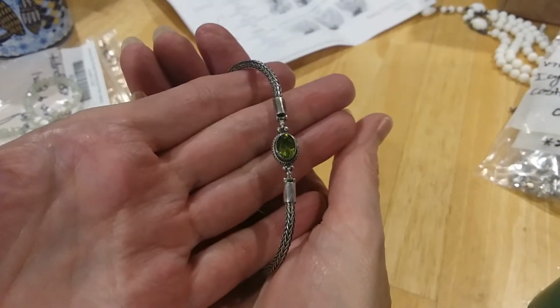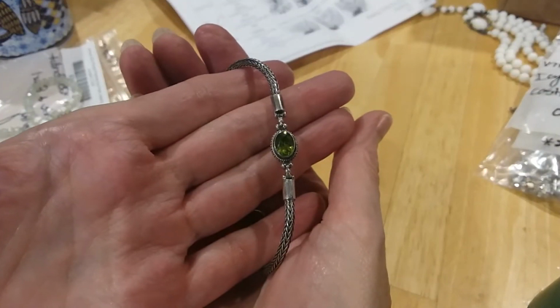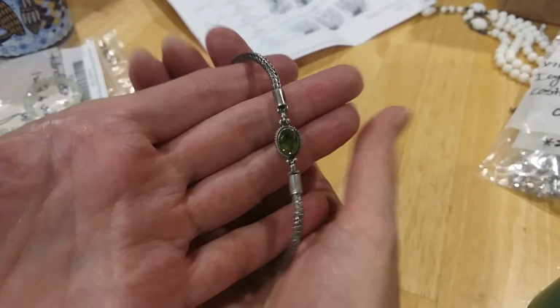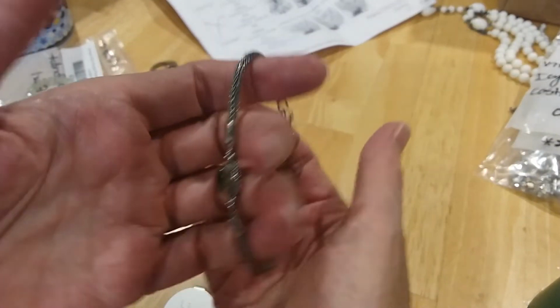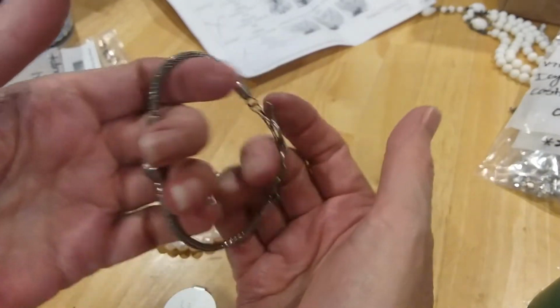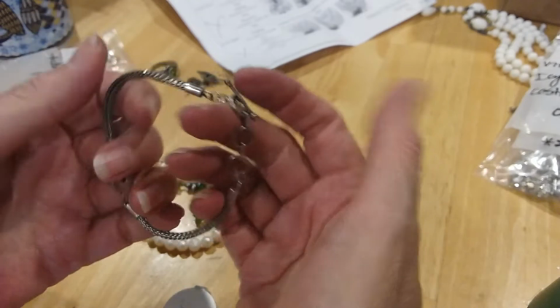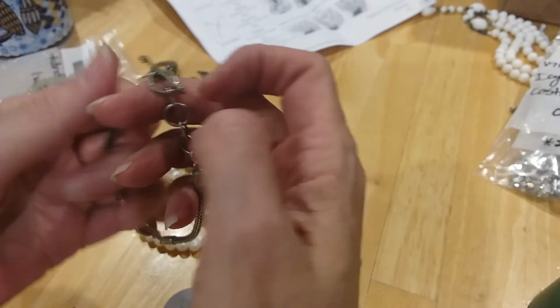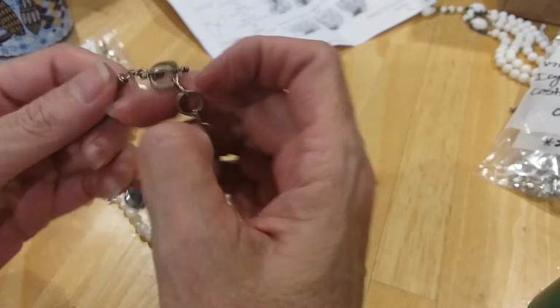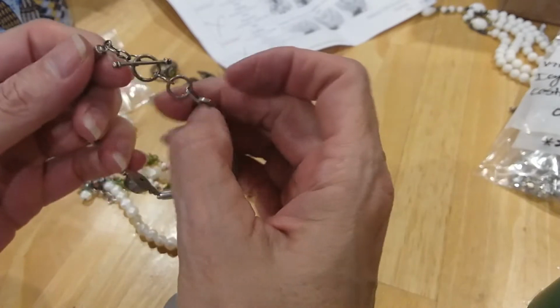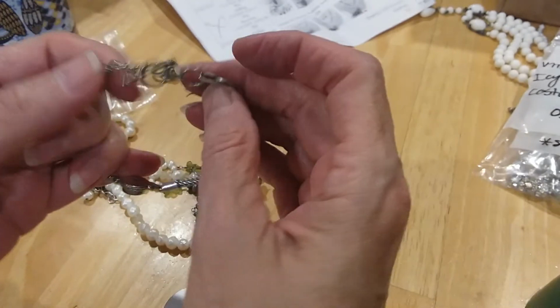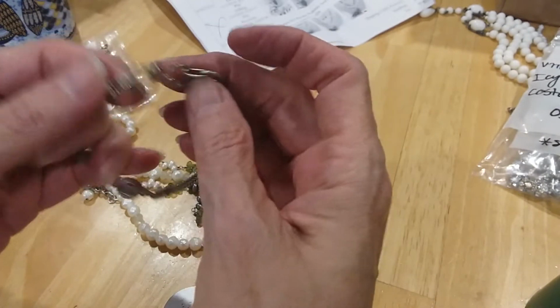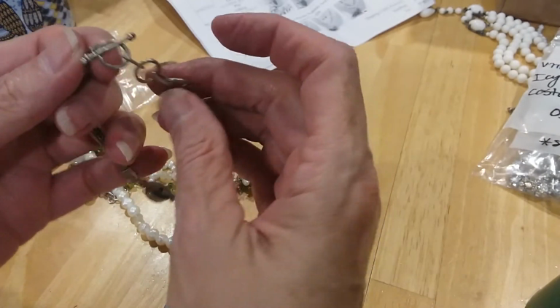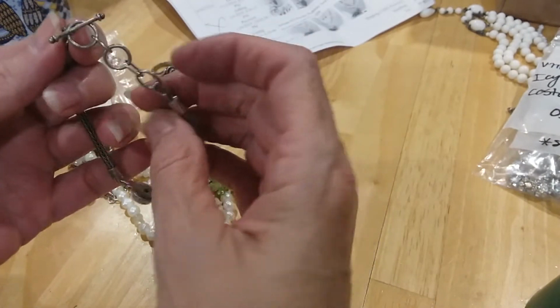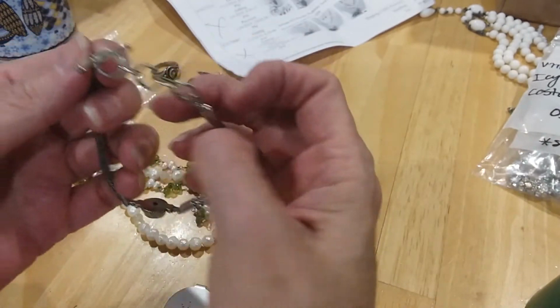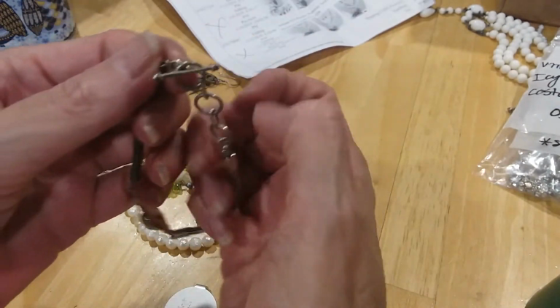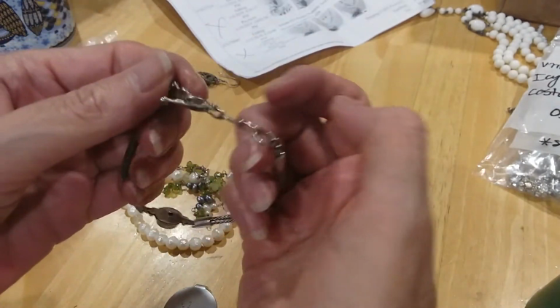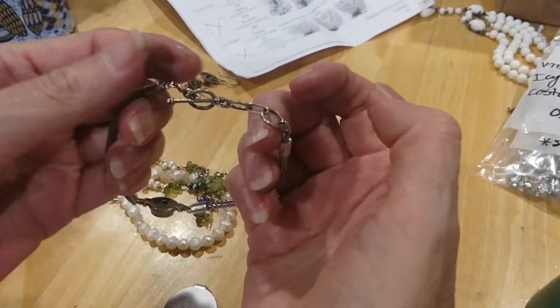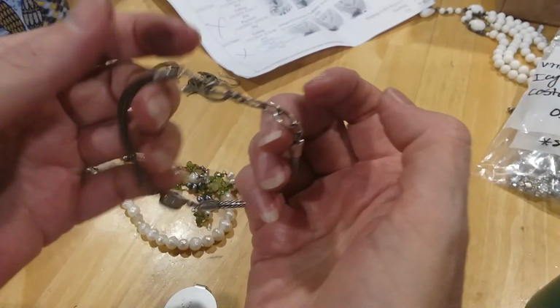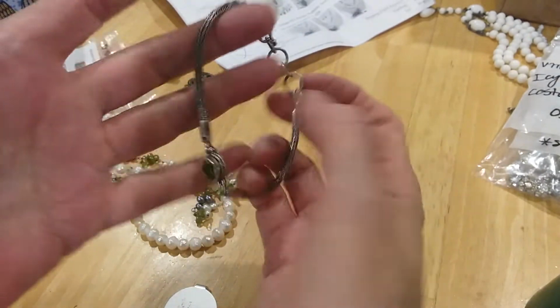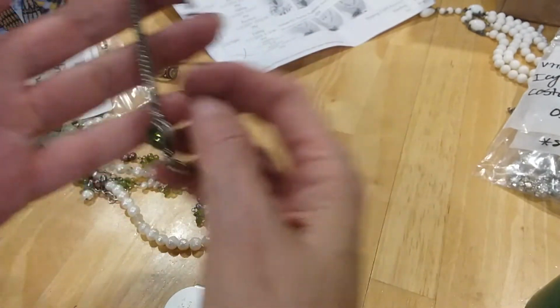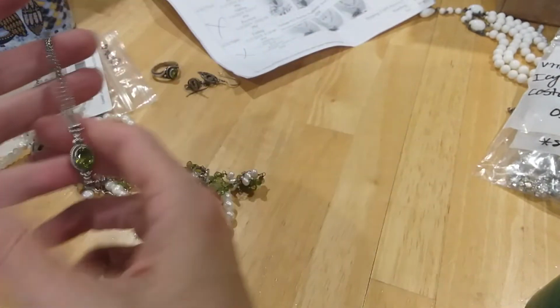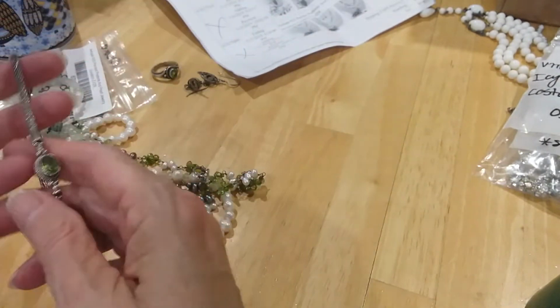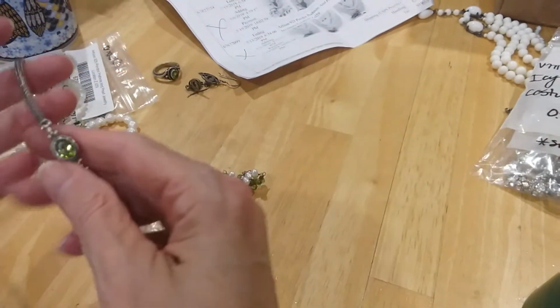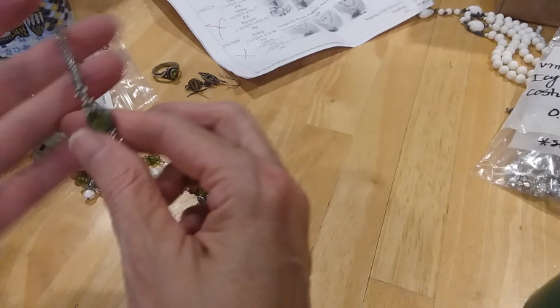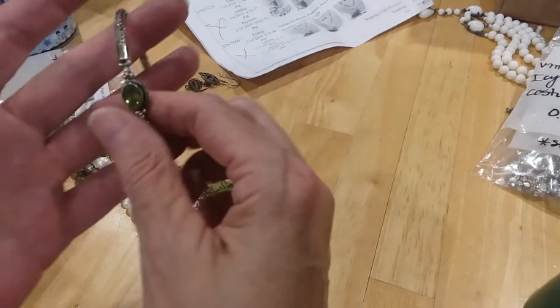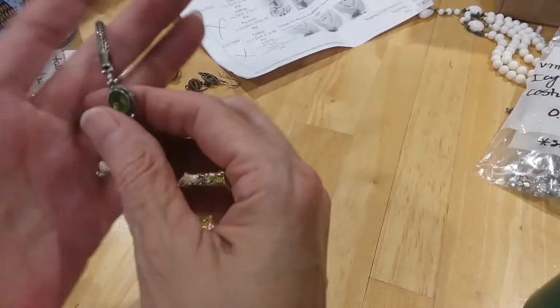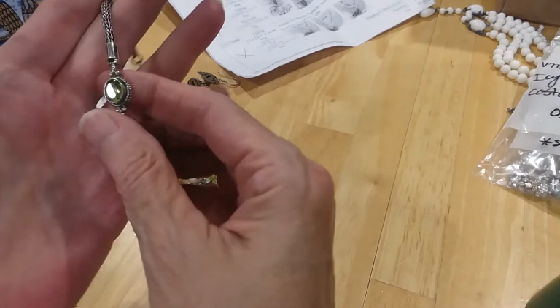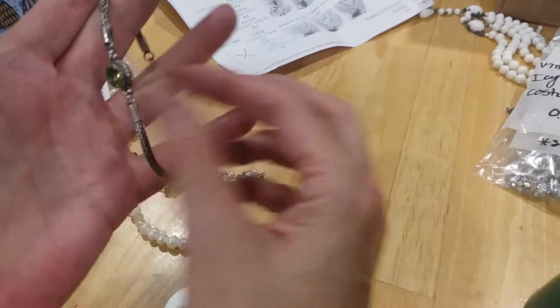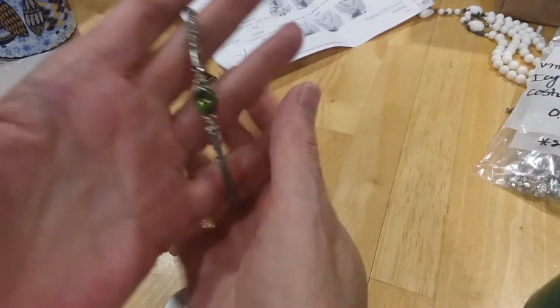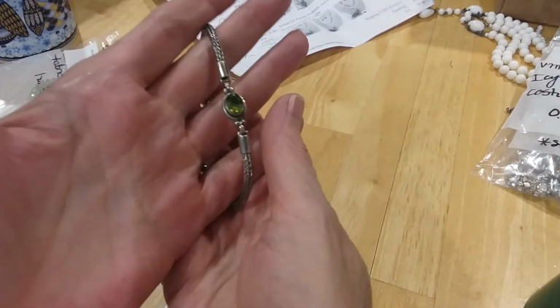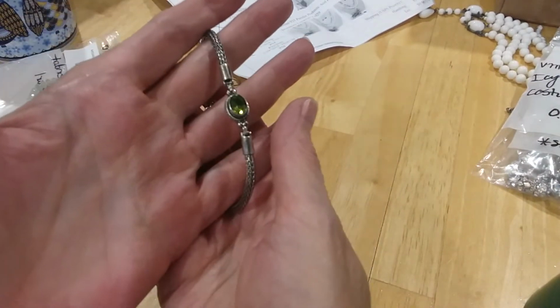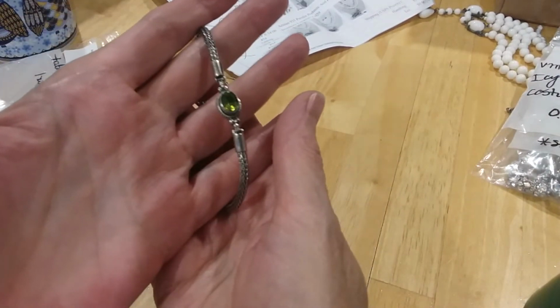And then here's a little peridot bracelet. So the birthday girl for August is all set — it's got a toggle clasp. It's got rings, earrings, and a bracelet.